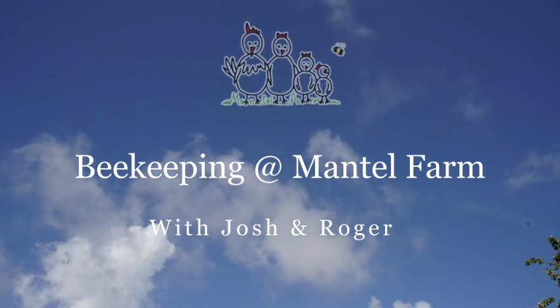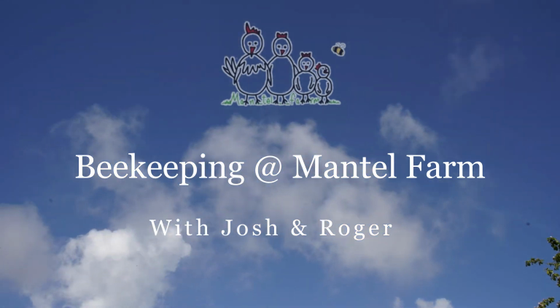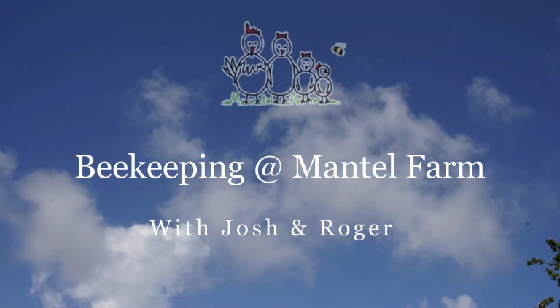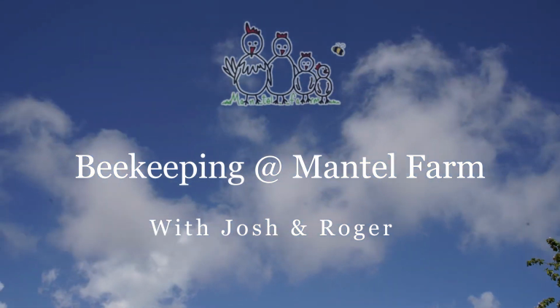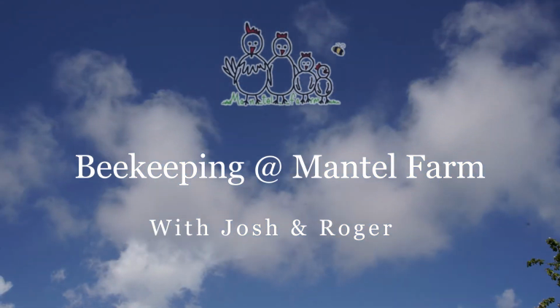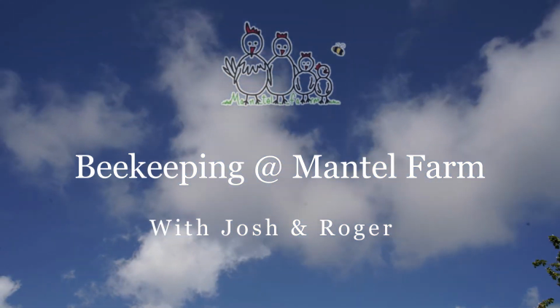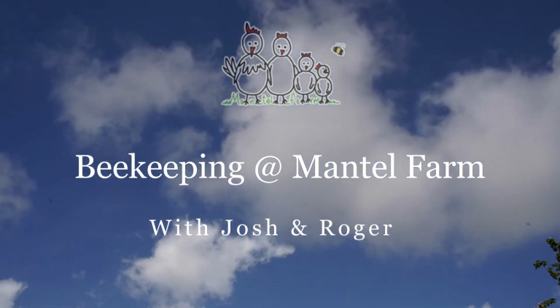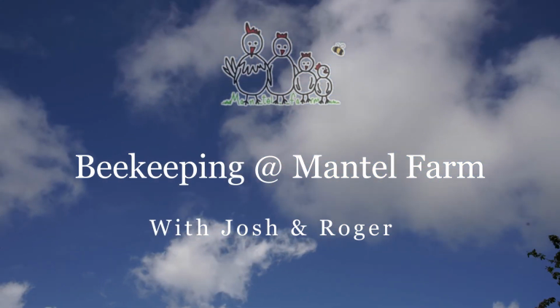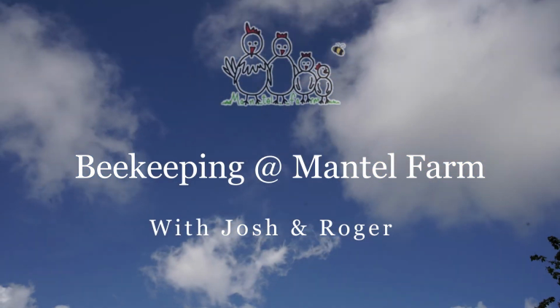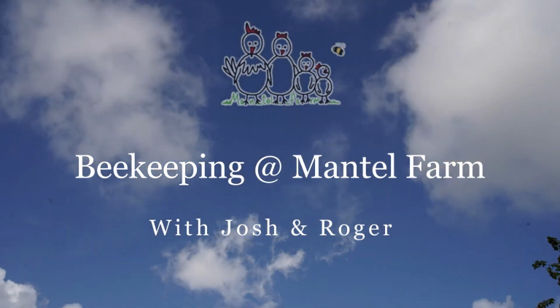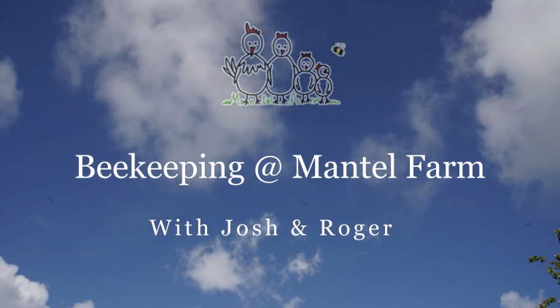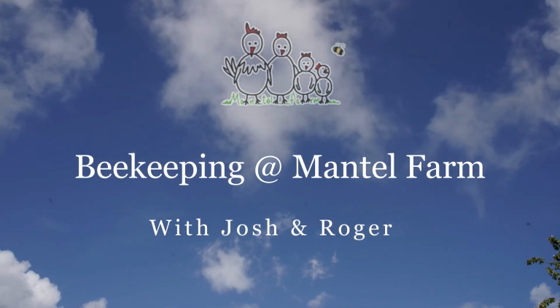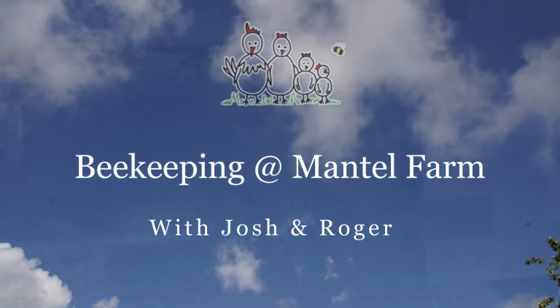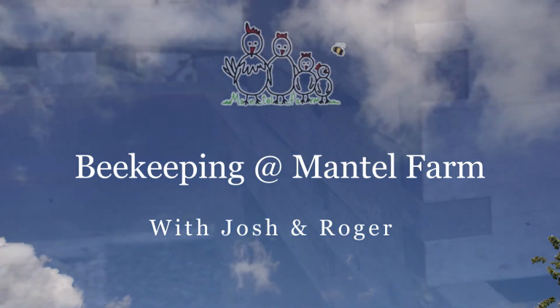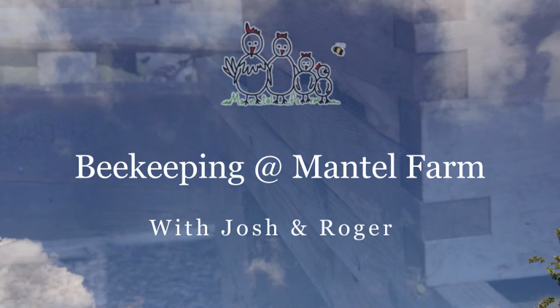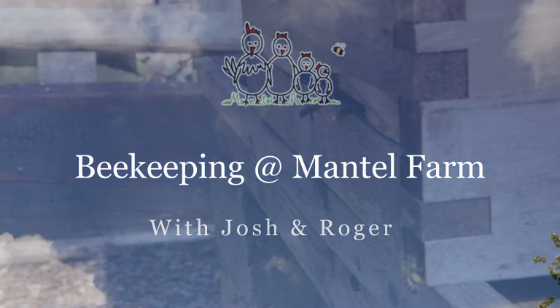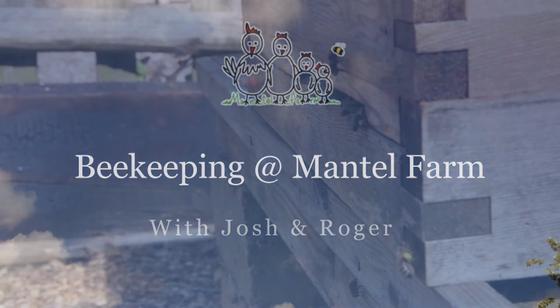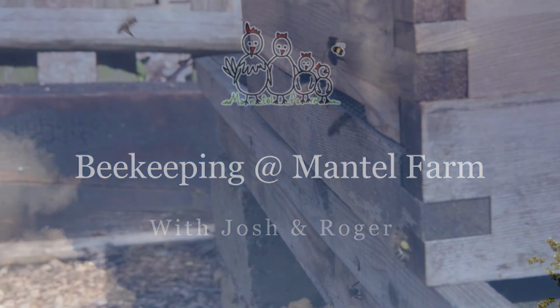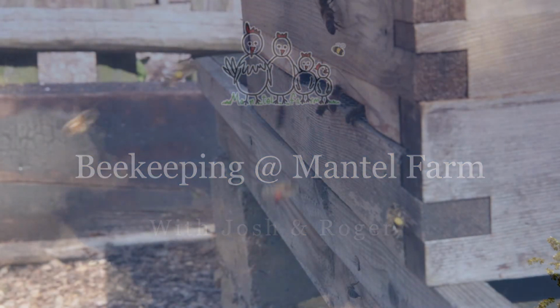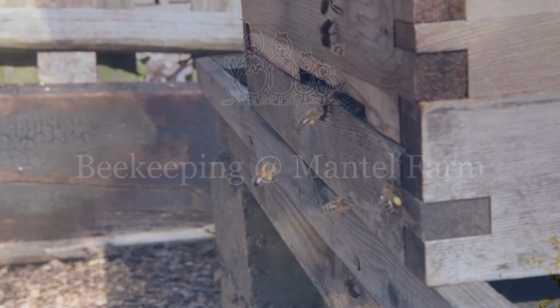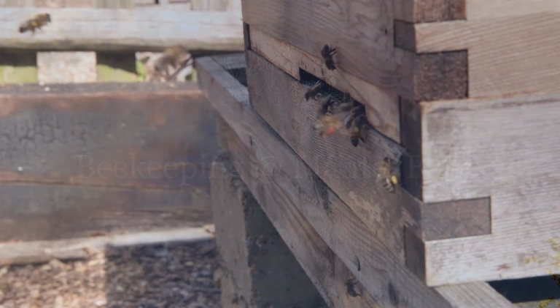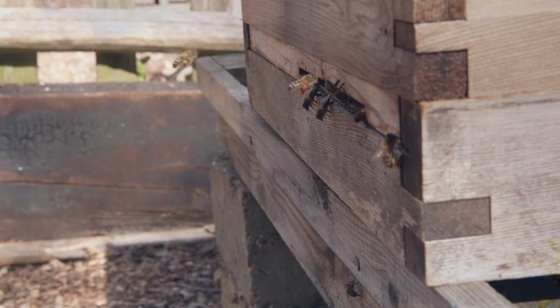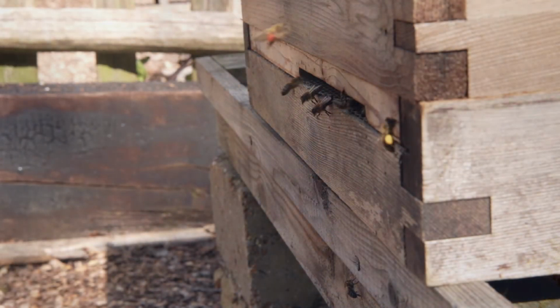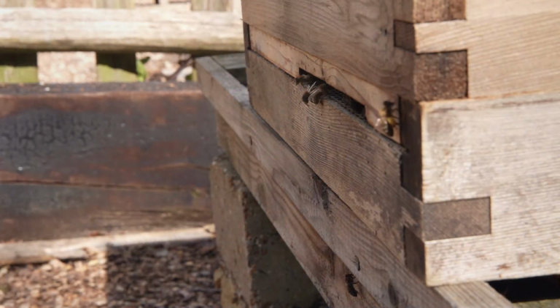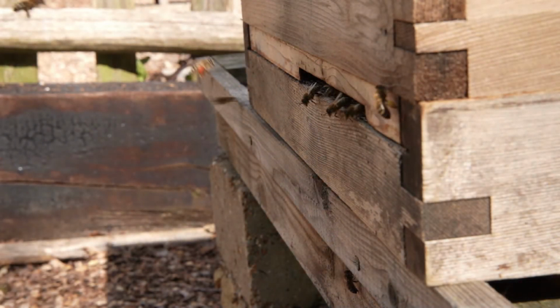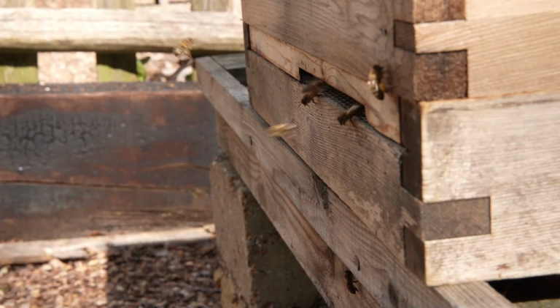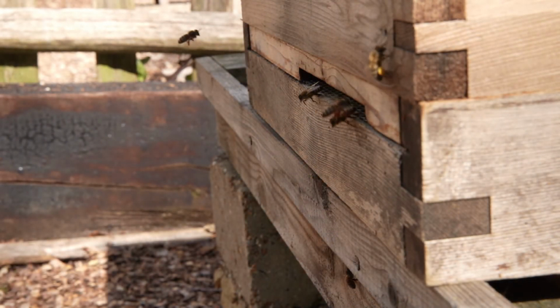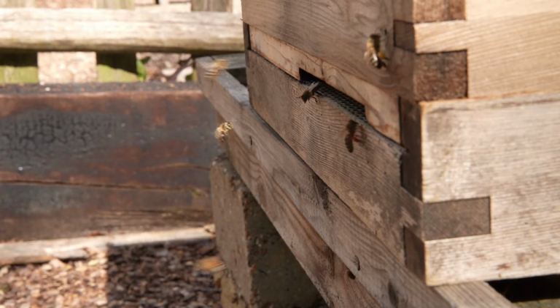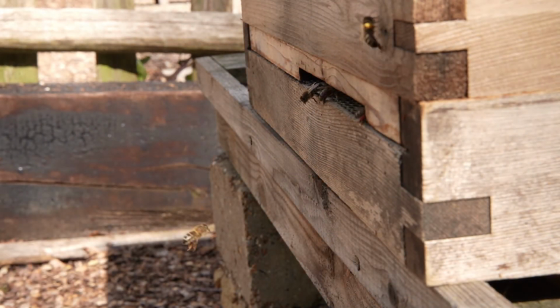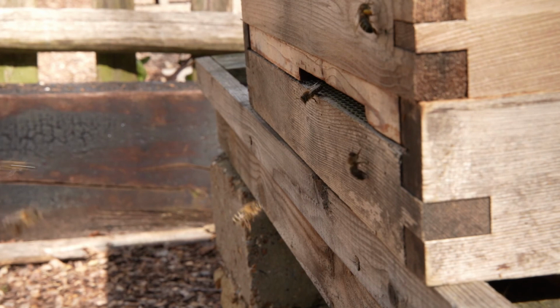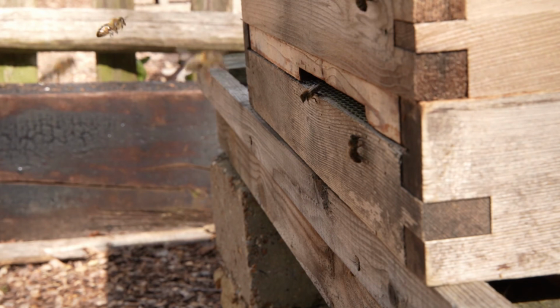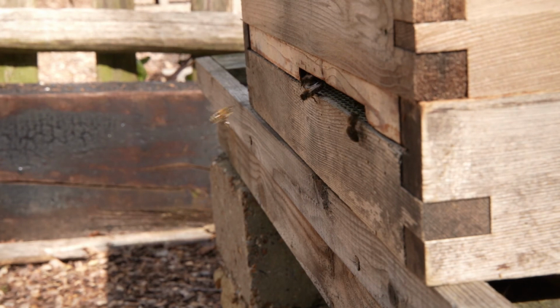Hello, welcome back to Mantle Farm. It's two days since Roger donated a frame of brood for our bees to make queens from, so let's have a look and see how they're getting on.